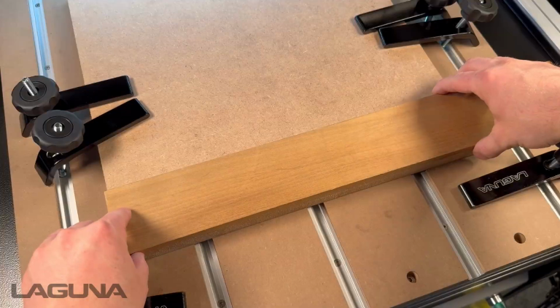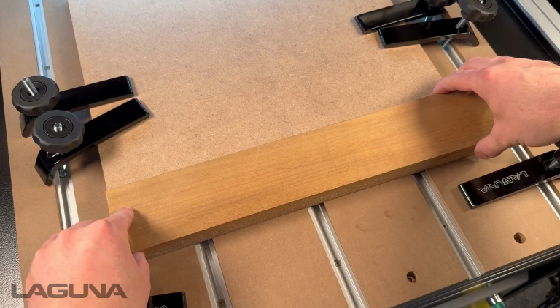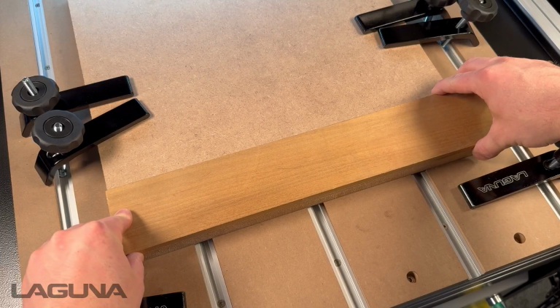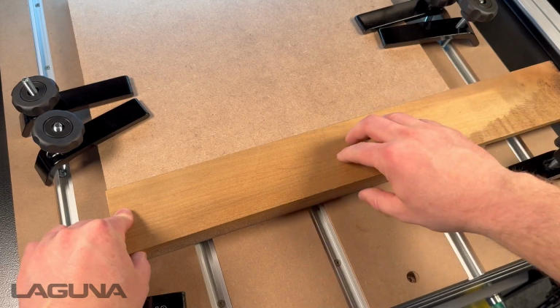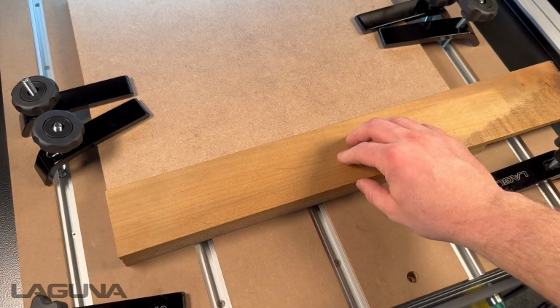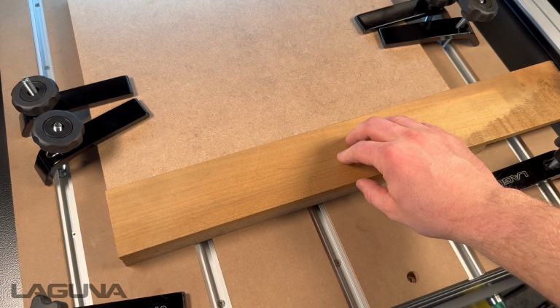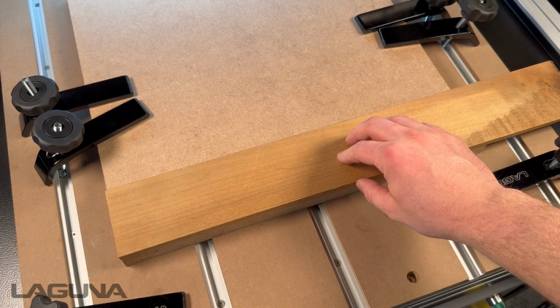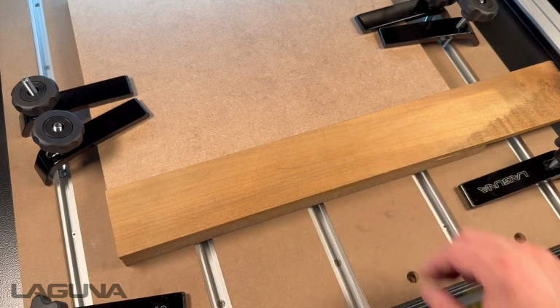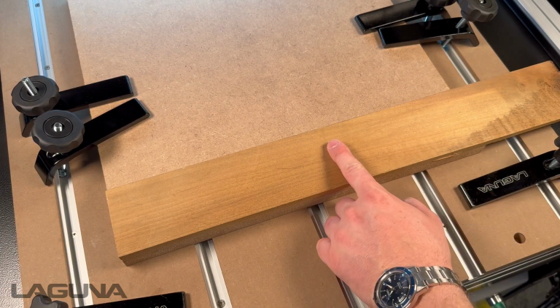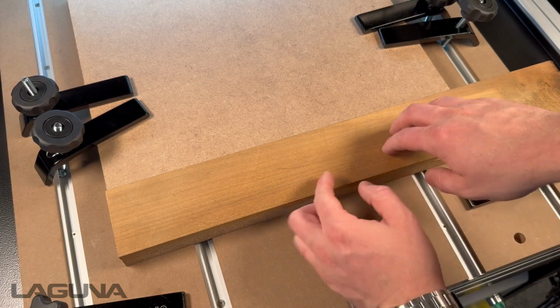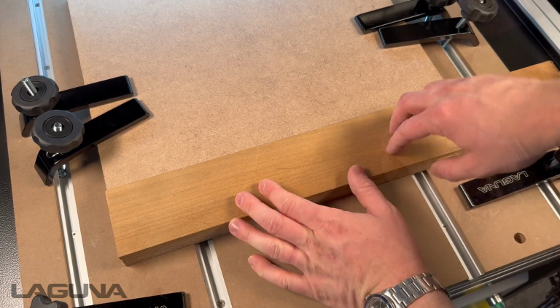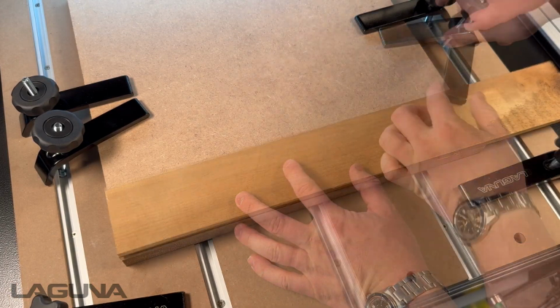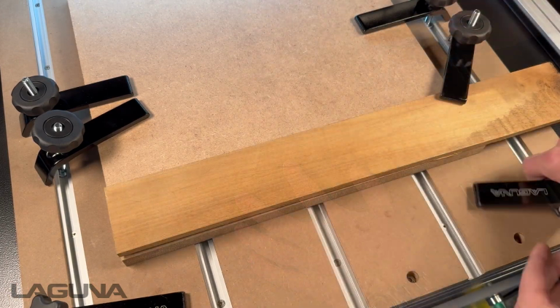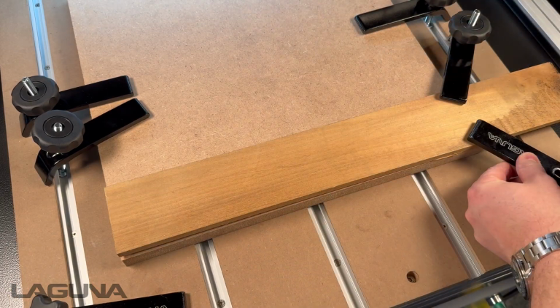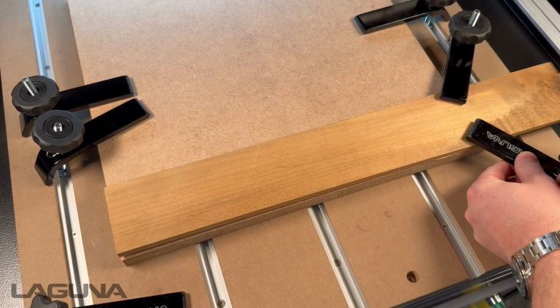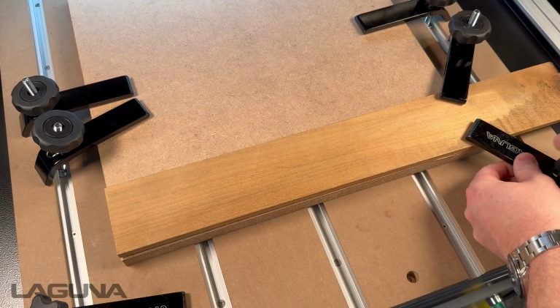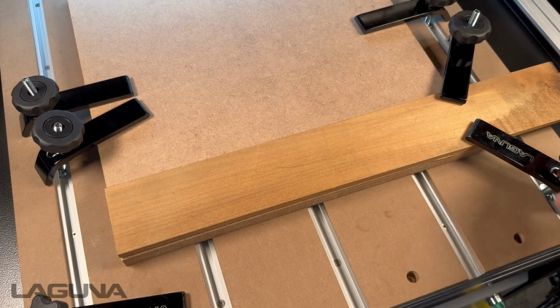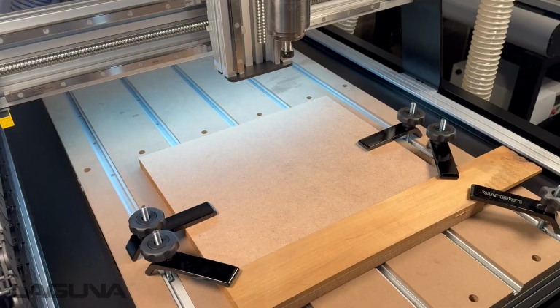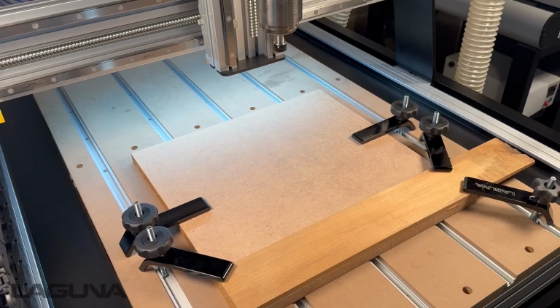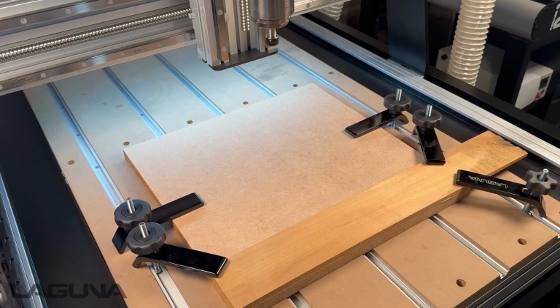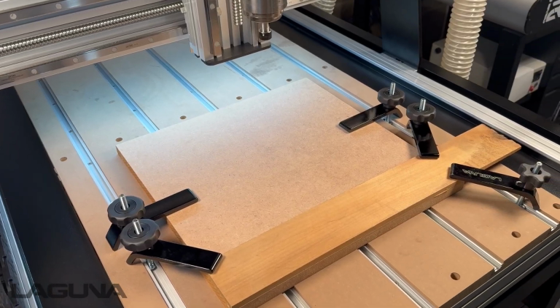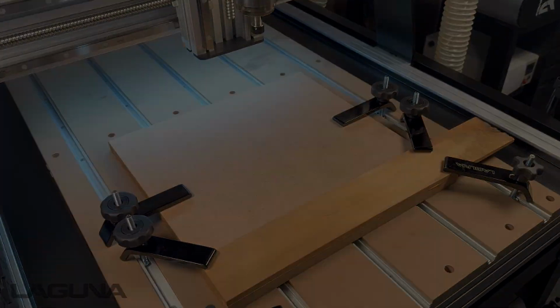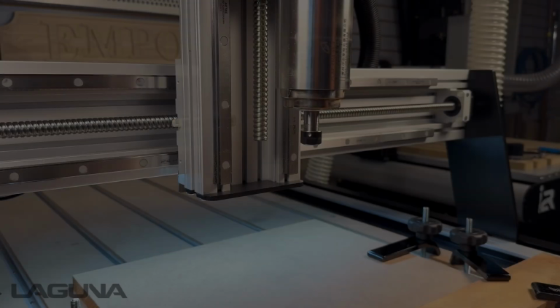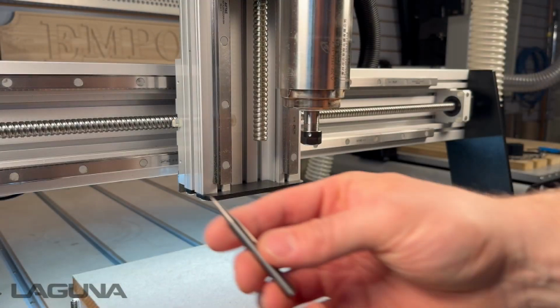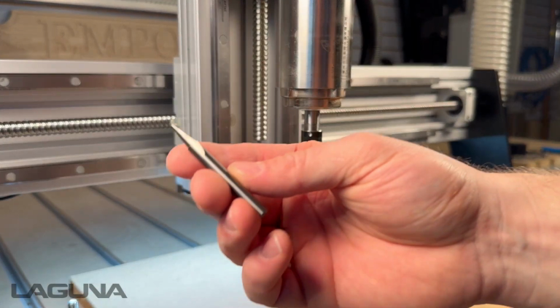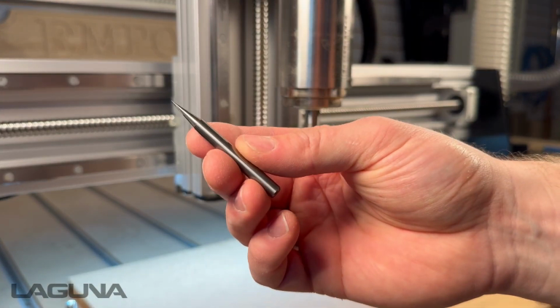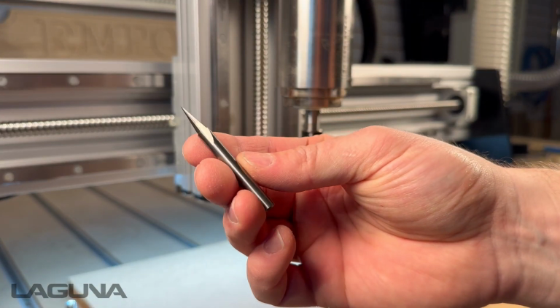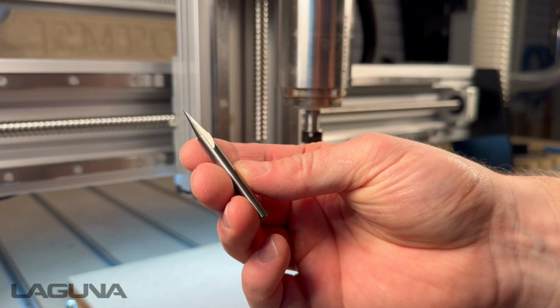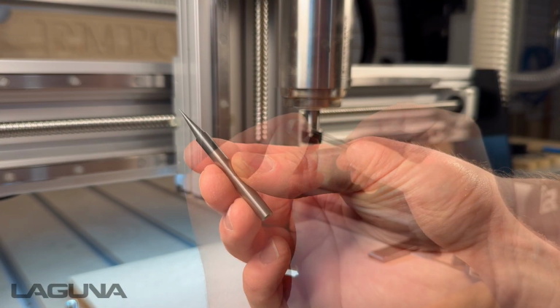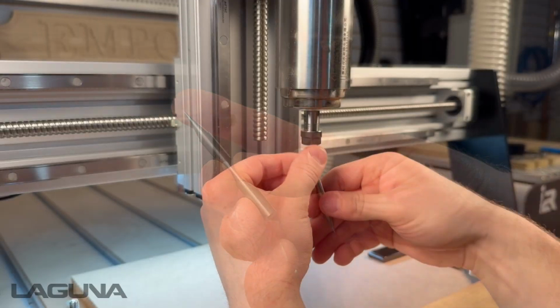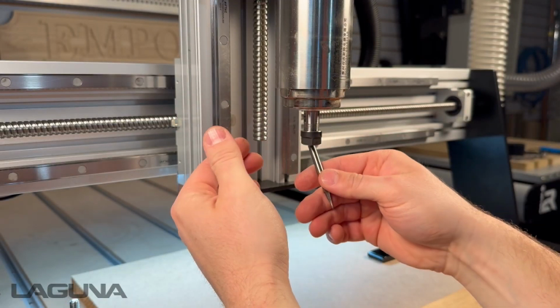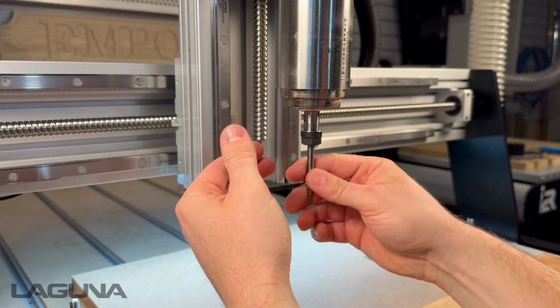Once your workpiece has been properly mounted to your table, we will use a VBID to help us set our XY0. For this workpiece, we will be using the lower left-hand corner as indicated by our initial software setup.